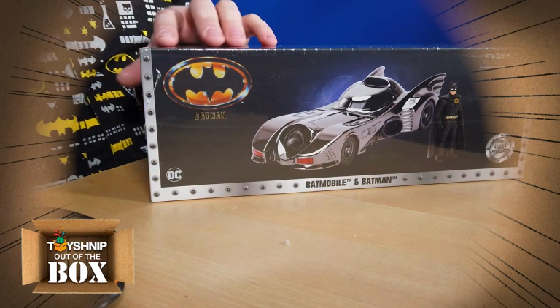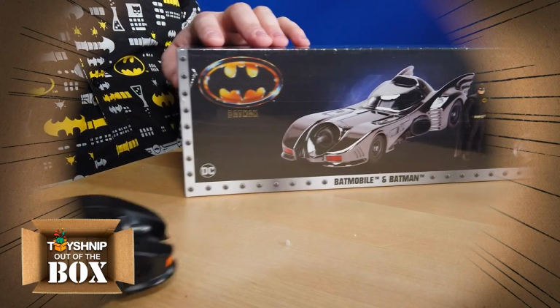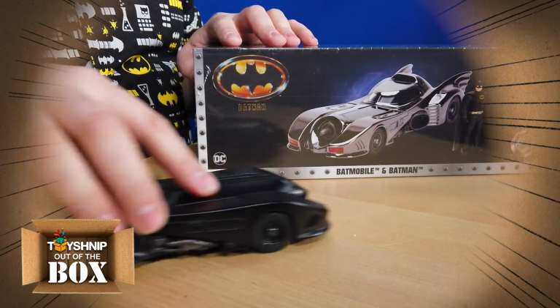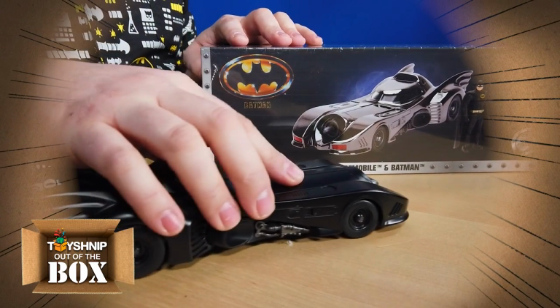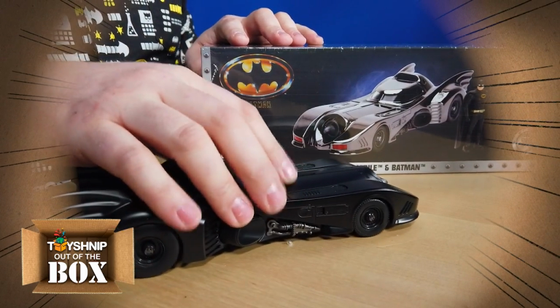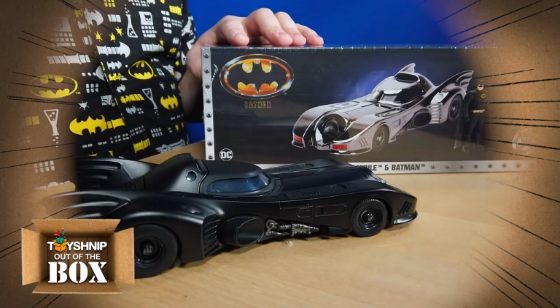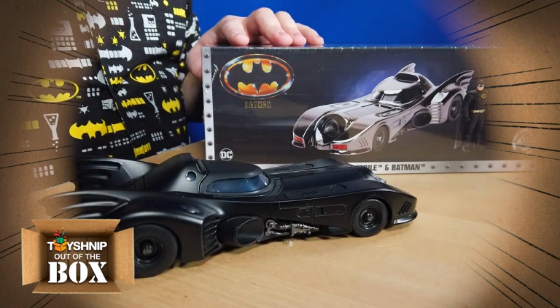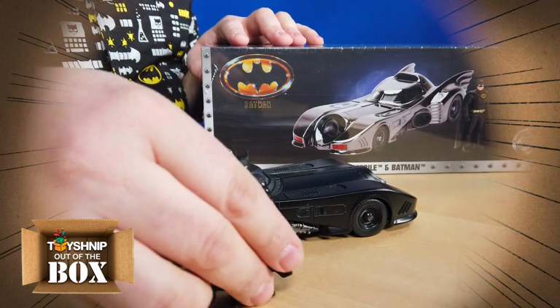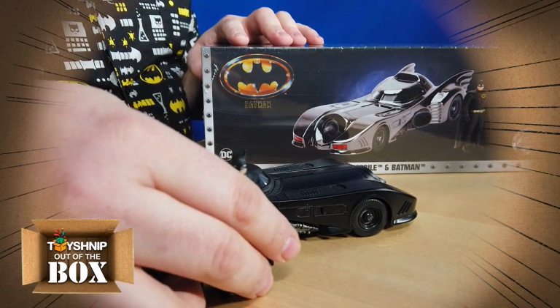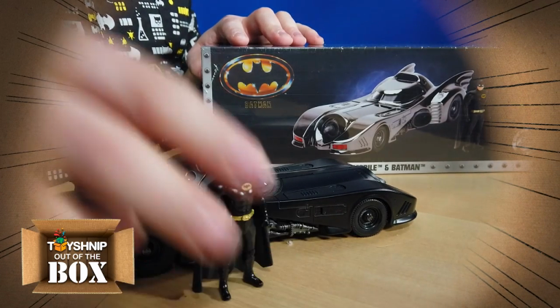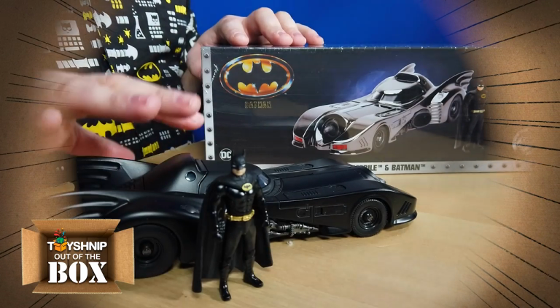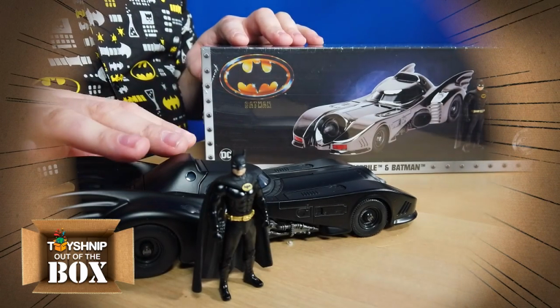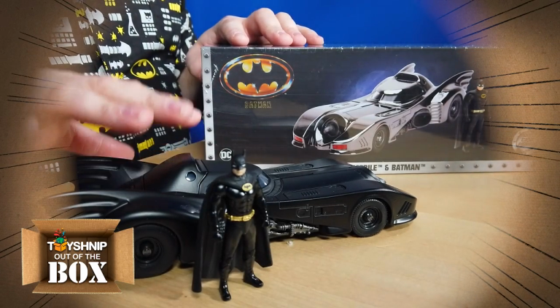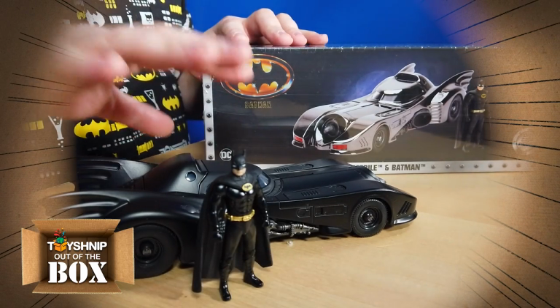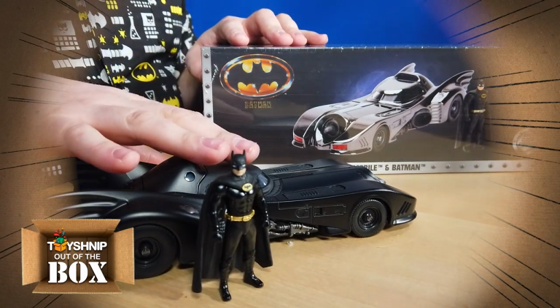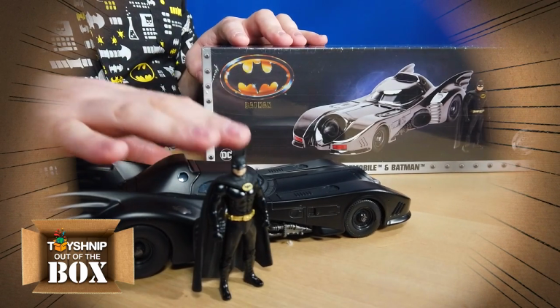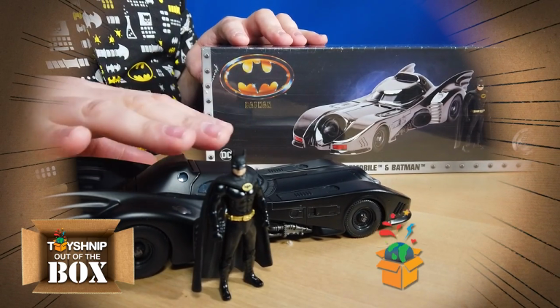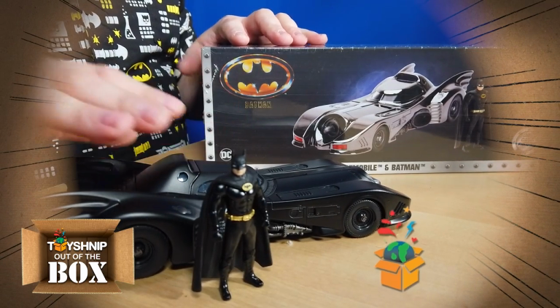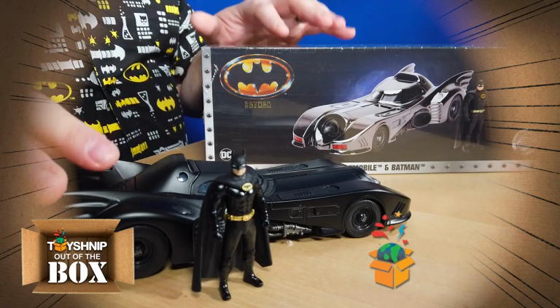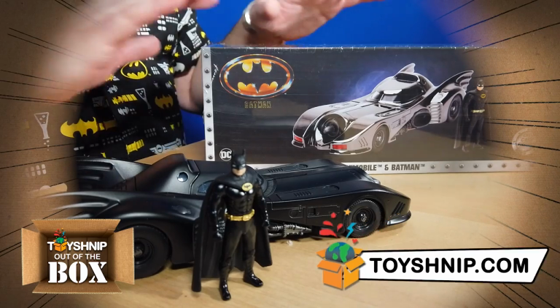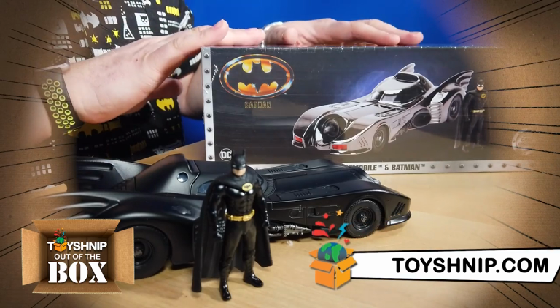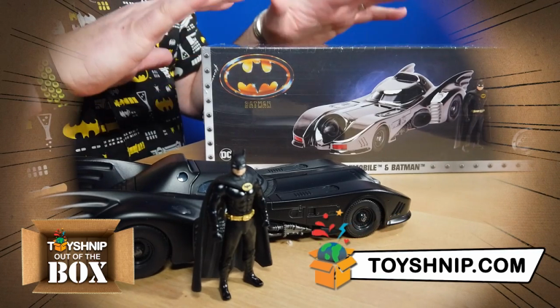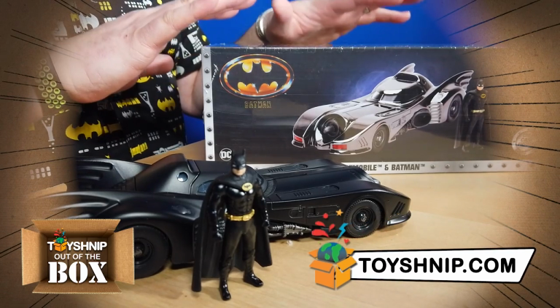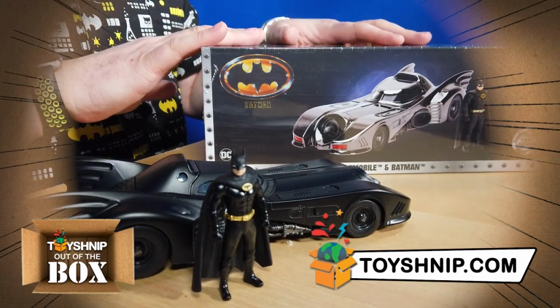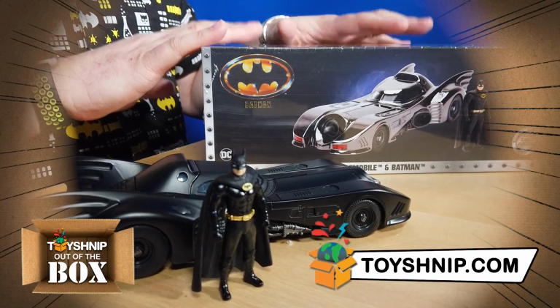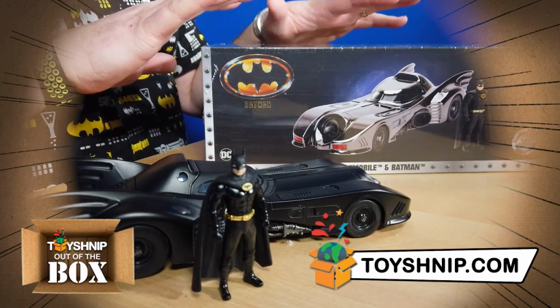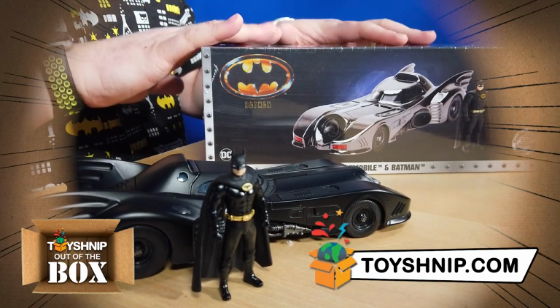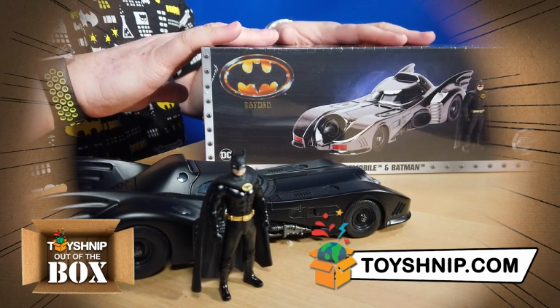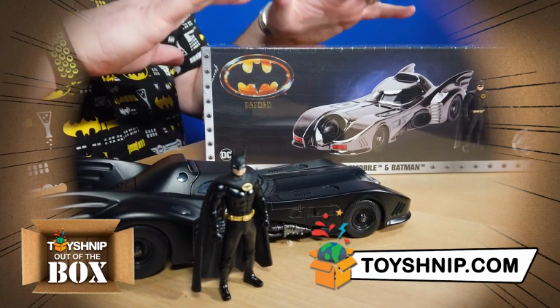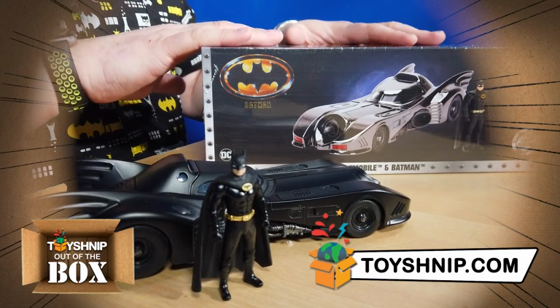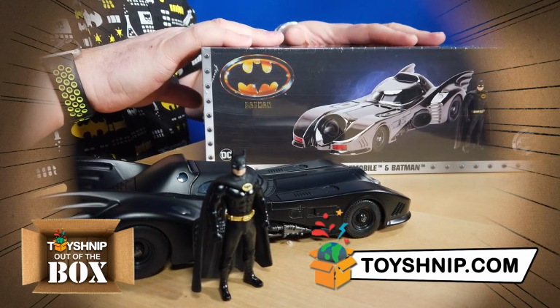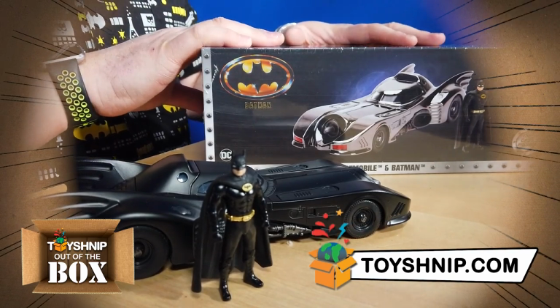This one is obviously still a great collector's item too. It comes in the cool window box and is less expensive, but it's the same exact car — just a different paint job, a collectible box, and a limited number of these.